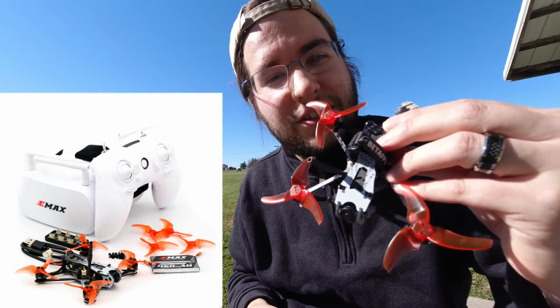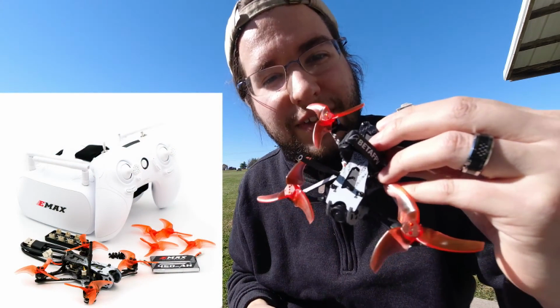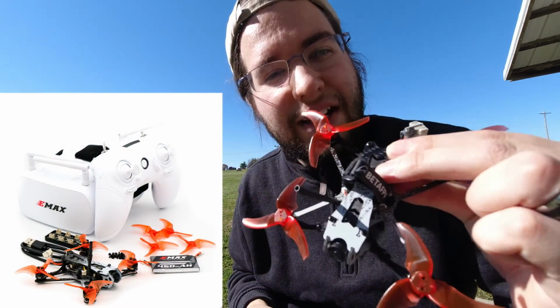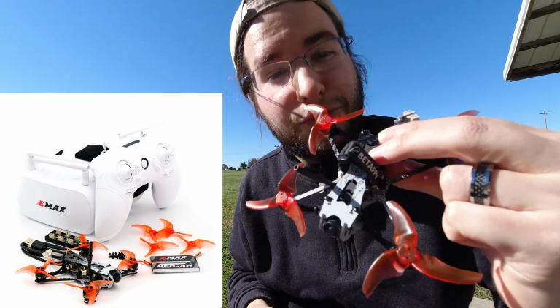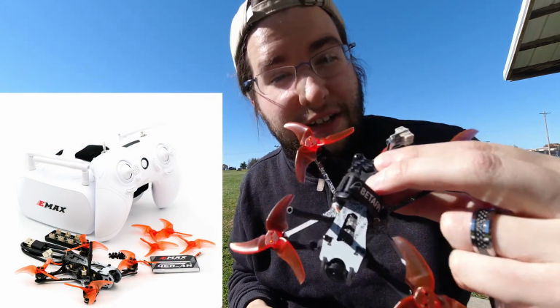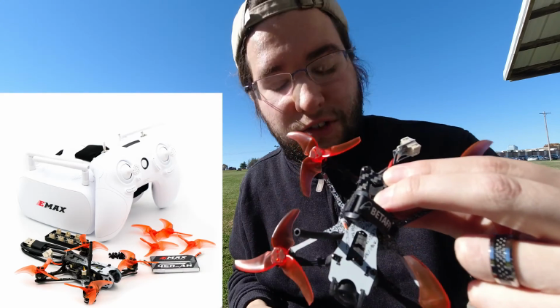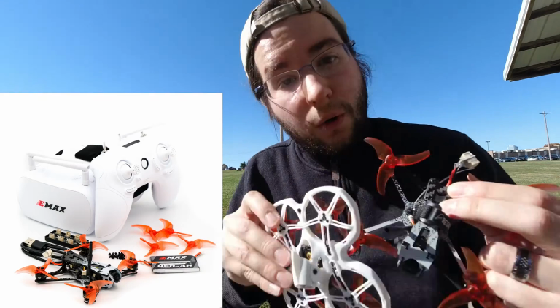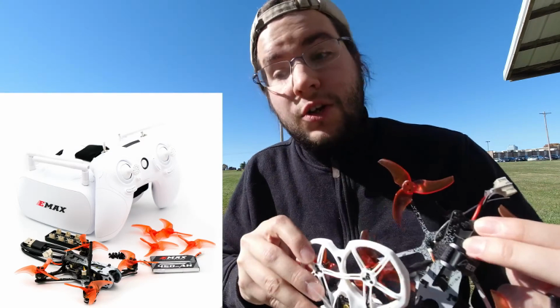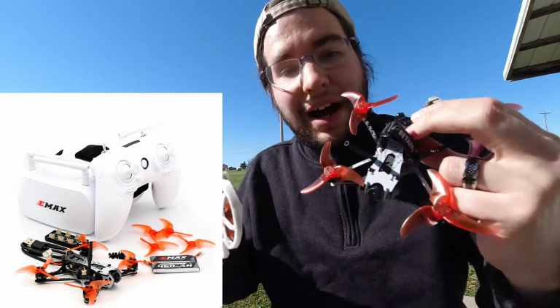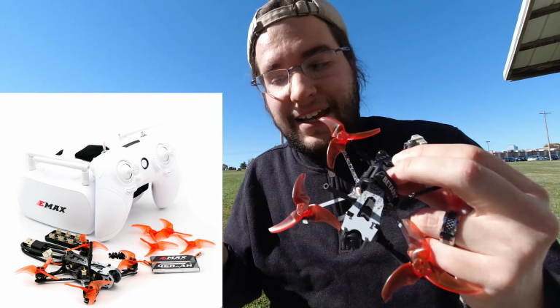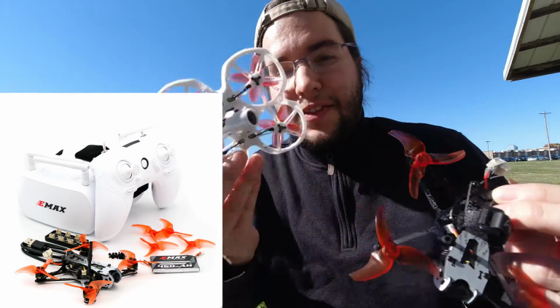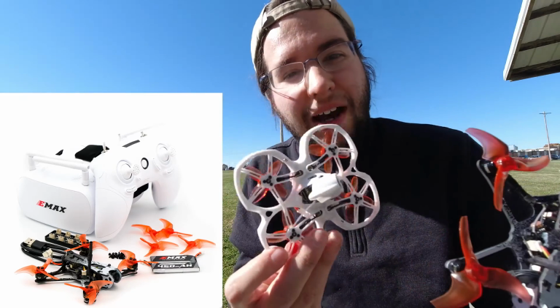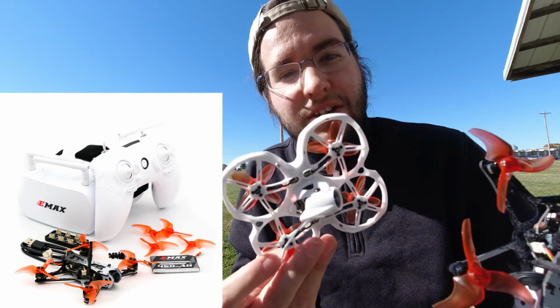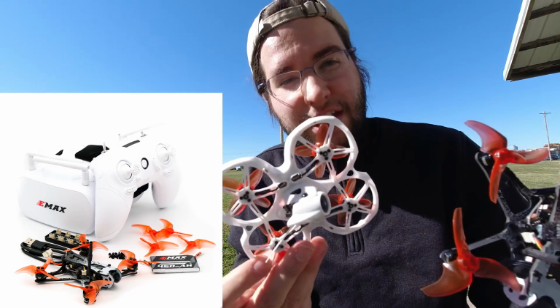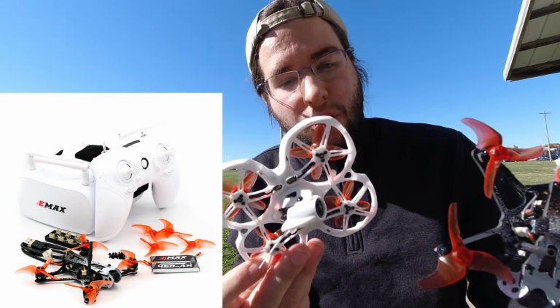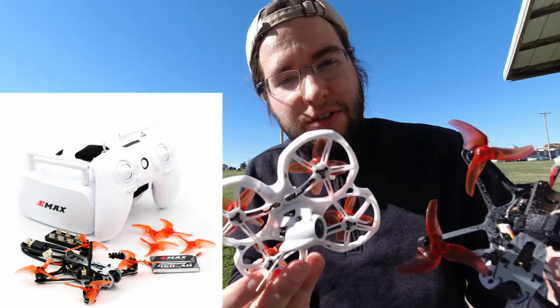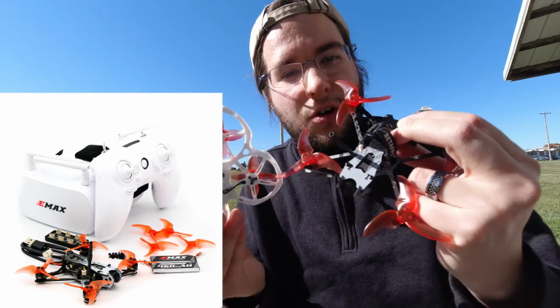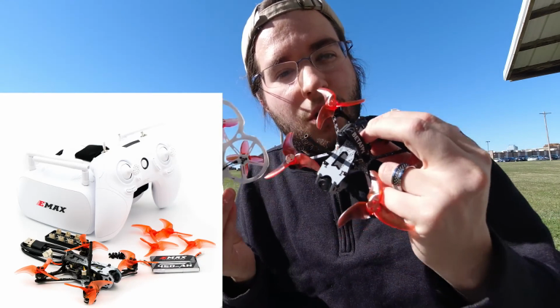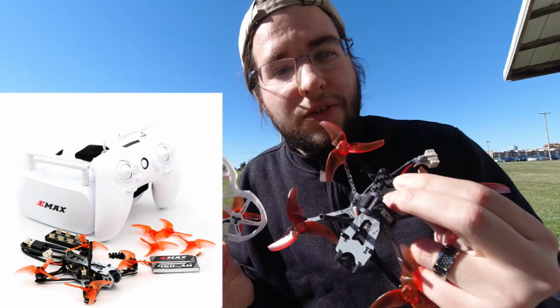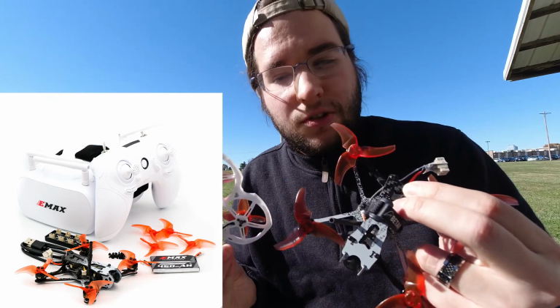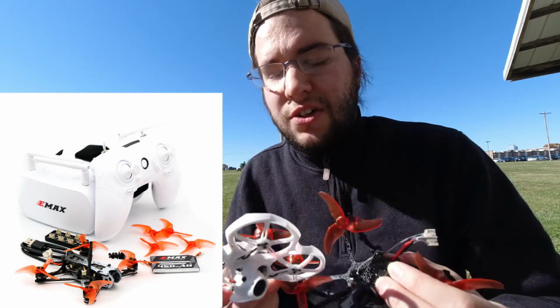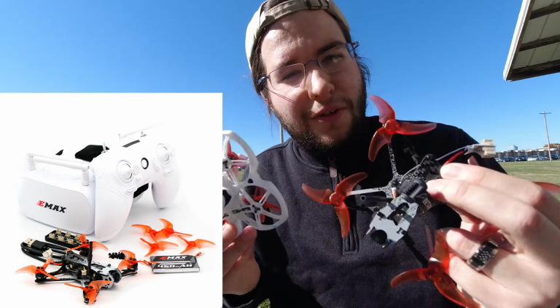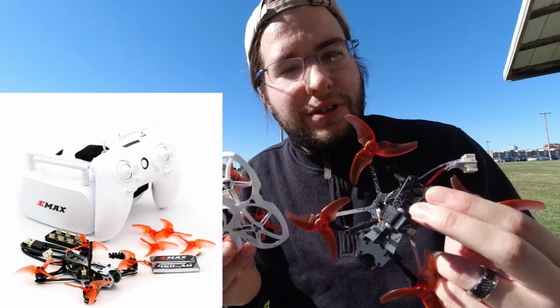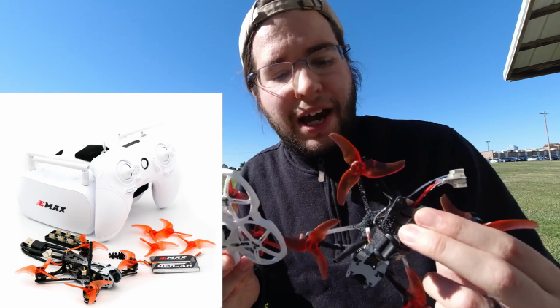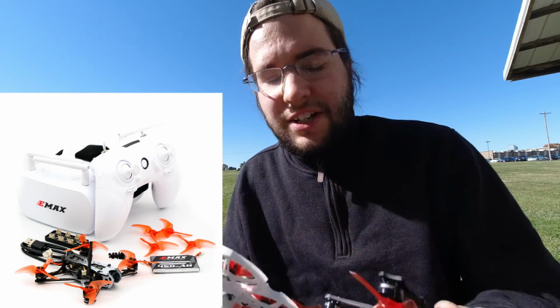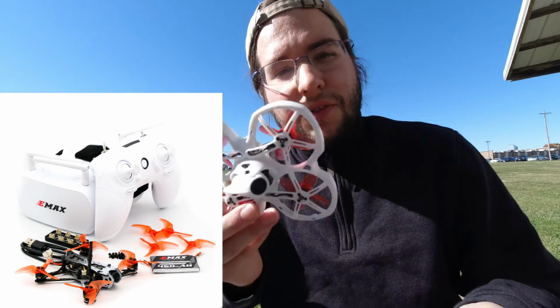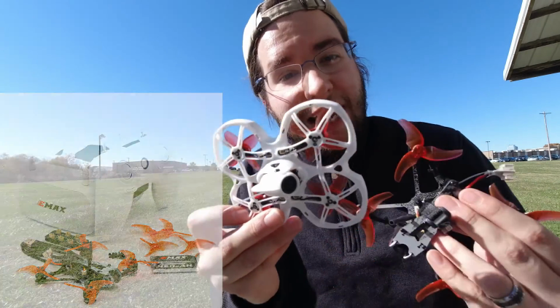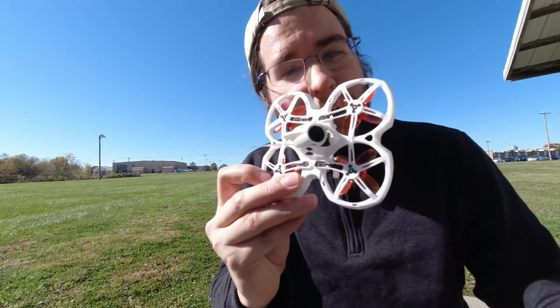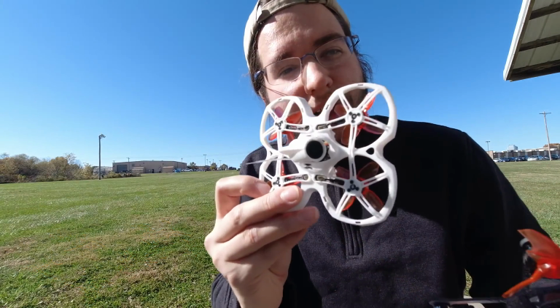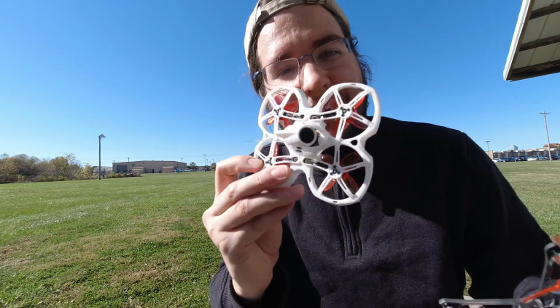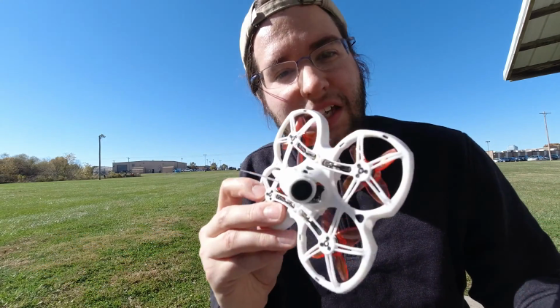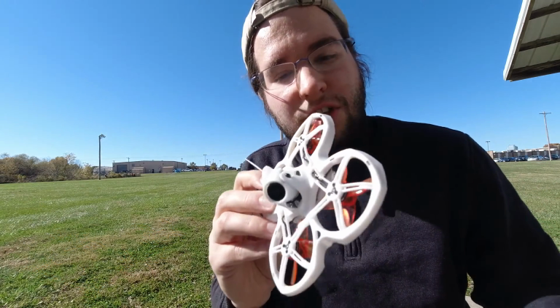EMAX actually has this kit in two forms now. You can get the TinyHawk Freestyle 2, or you can buy the kit and bind the same controller to either drone. They're offering two different packages now. For today, we're going to be flying the TinyHawk 2.